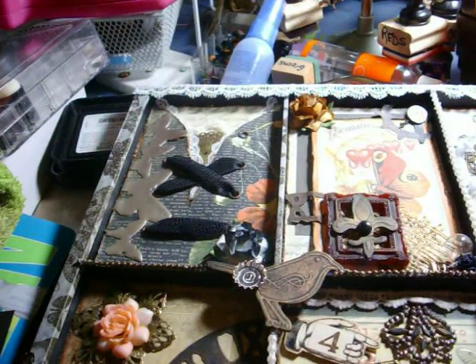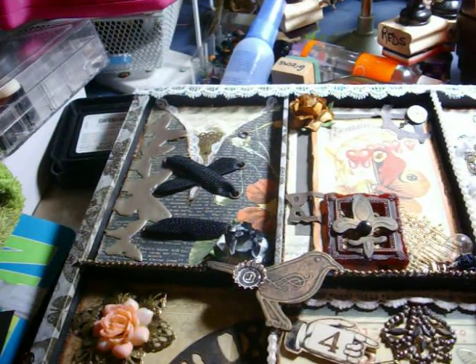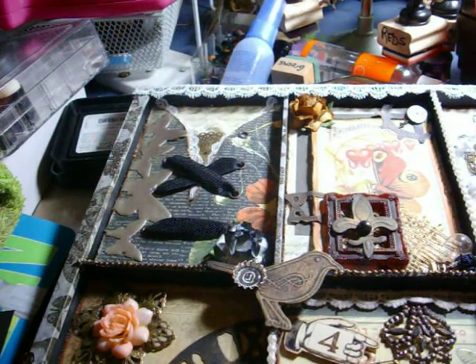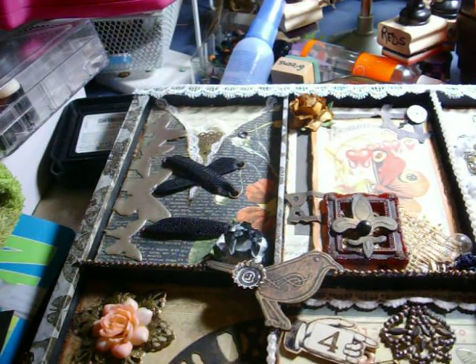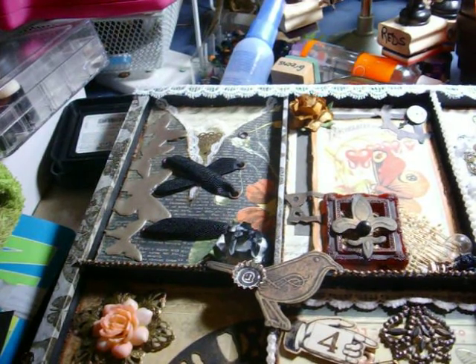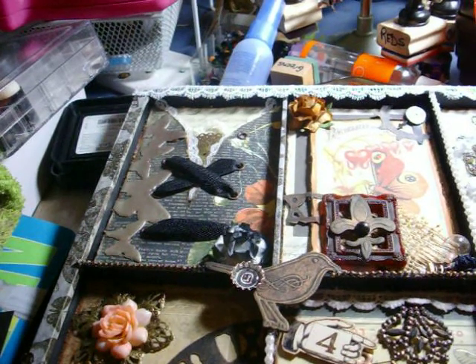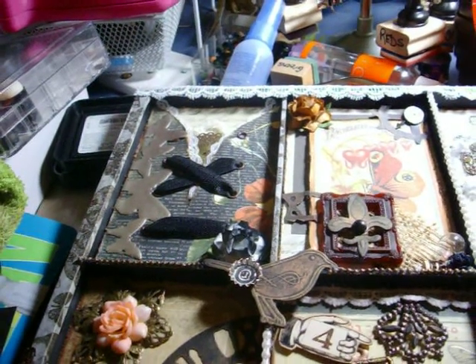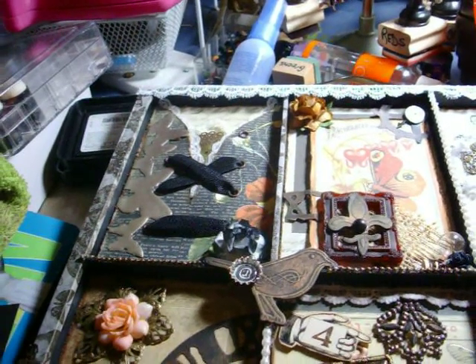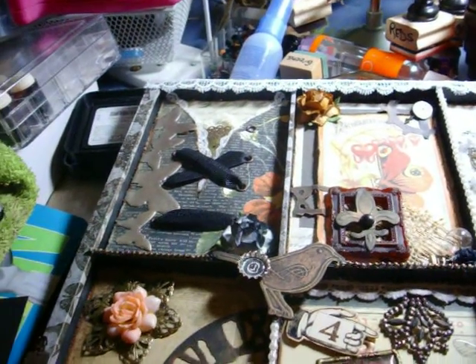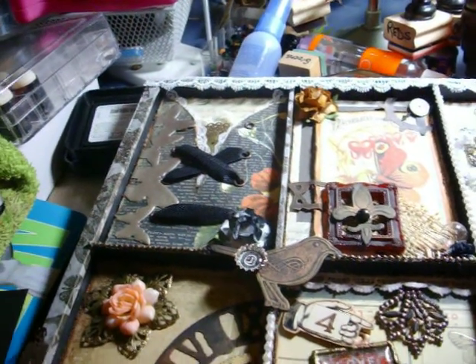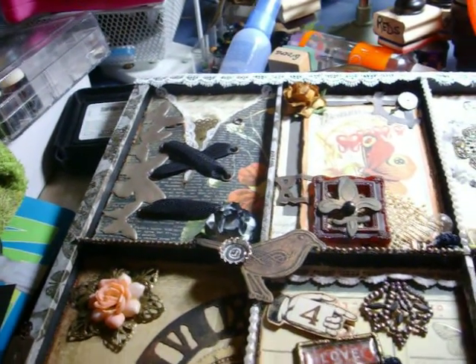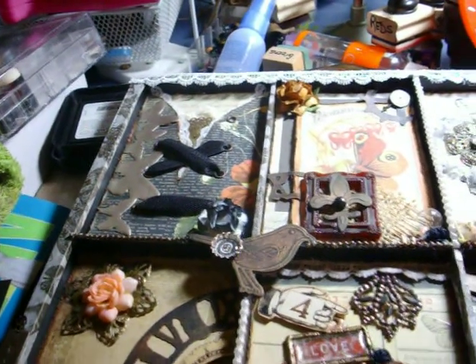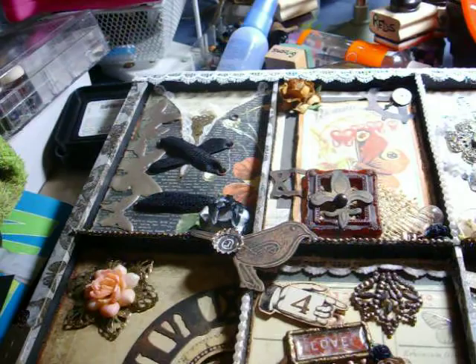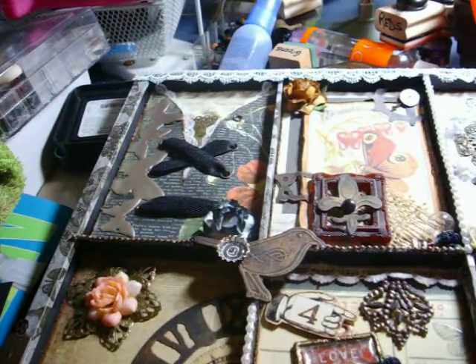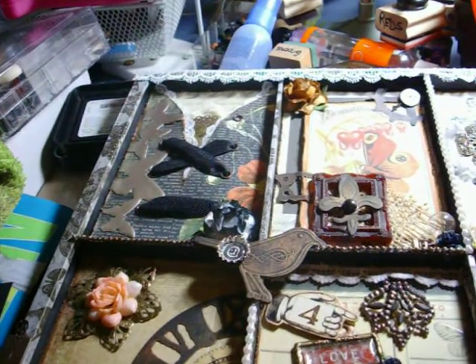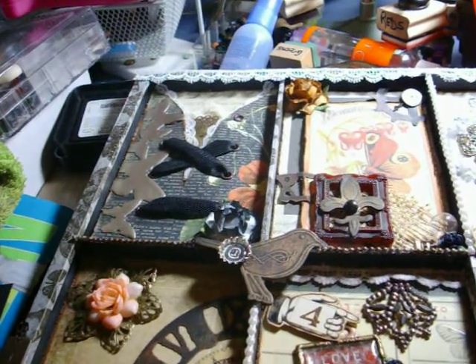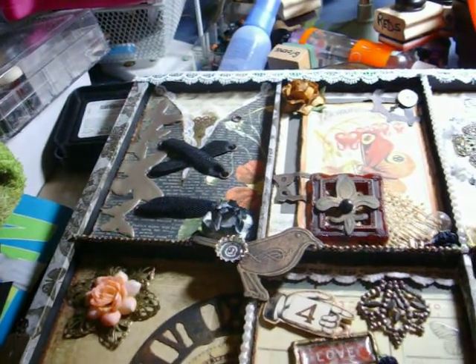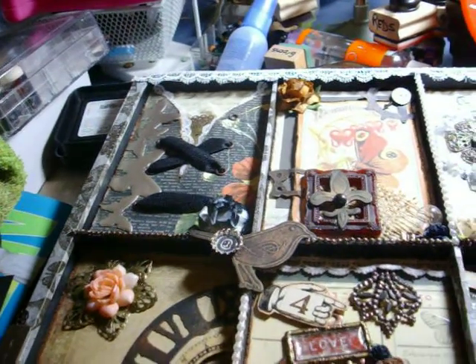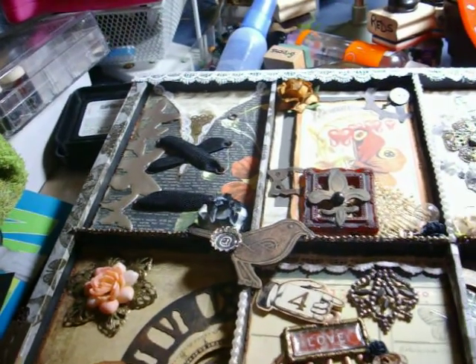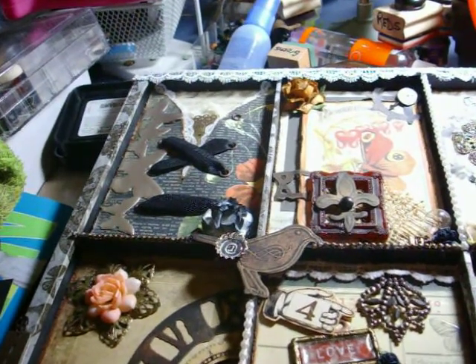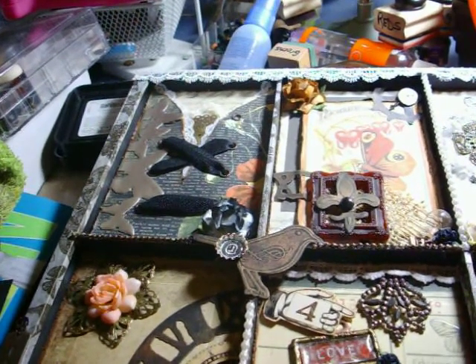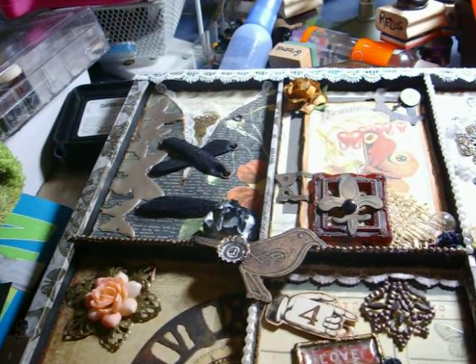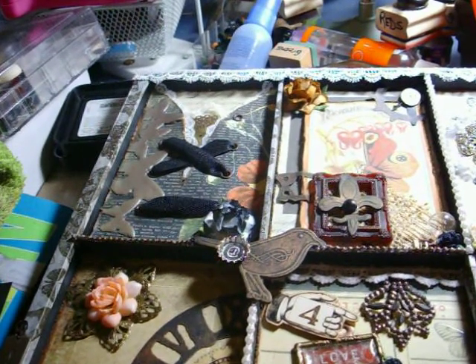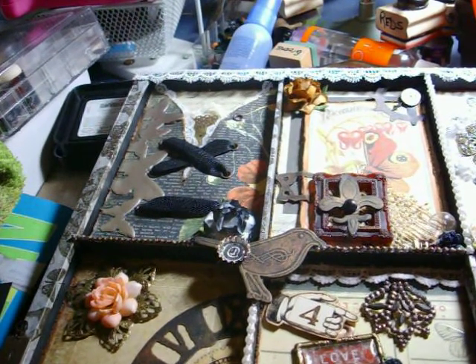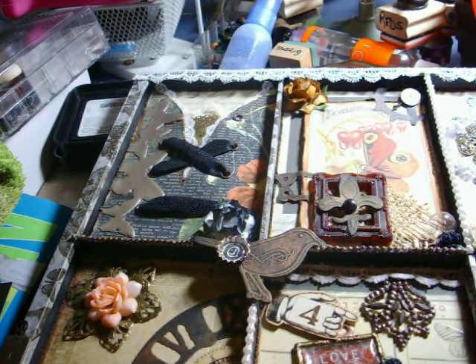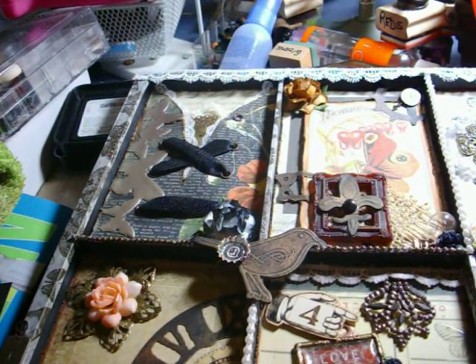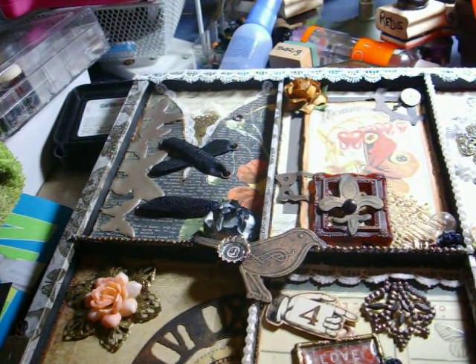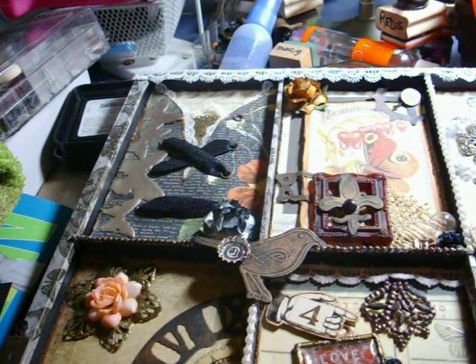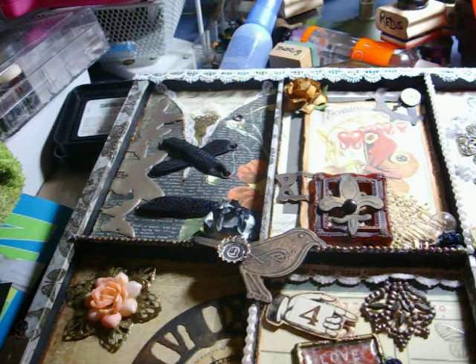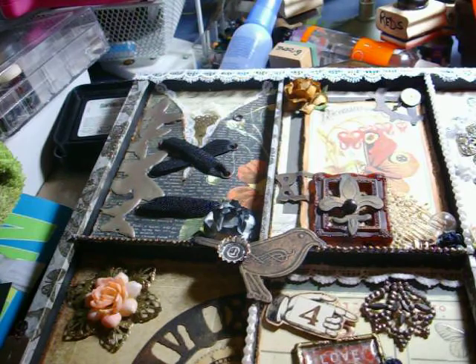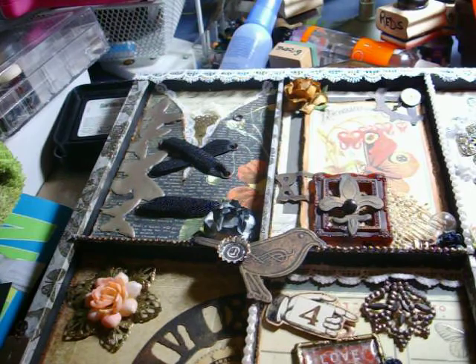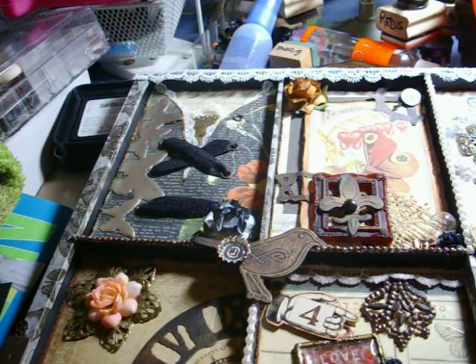Hey everybody, it's Mindy again, and I wanted to share another project with you. I thought I had done a video on this before, but apparently I did not. A while back I told you about a steampunk class.